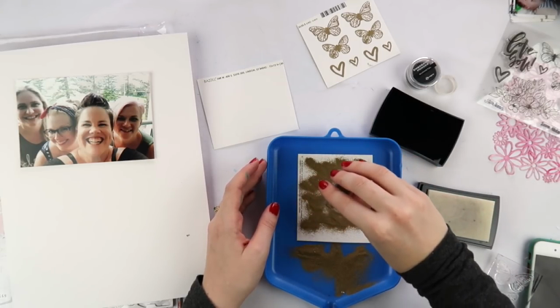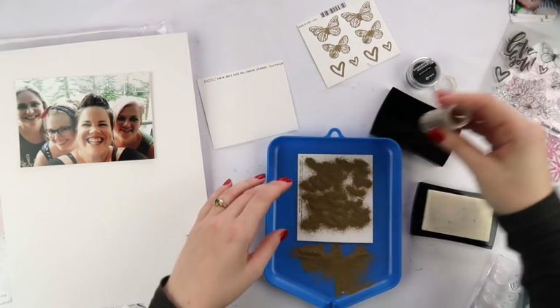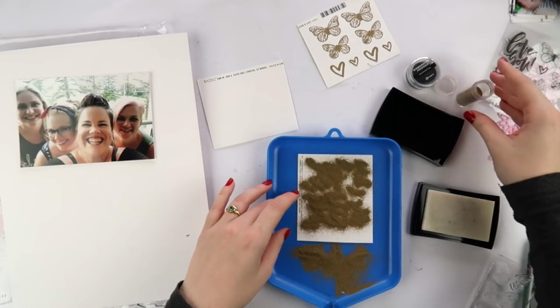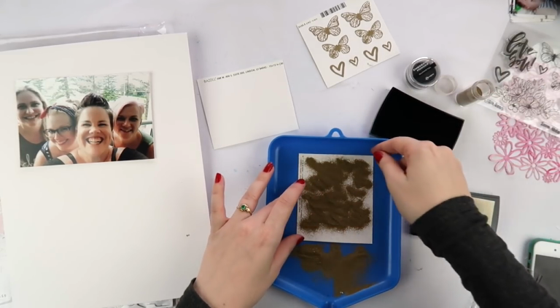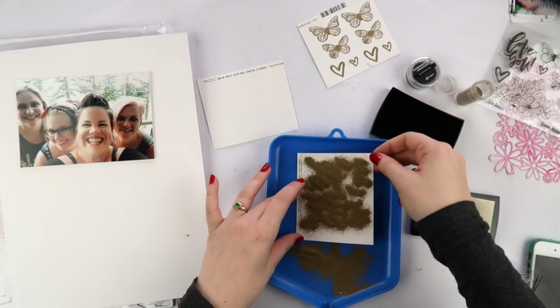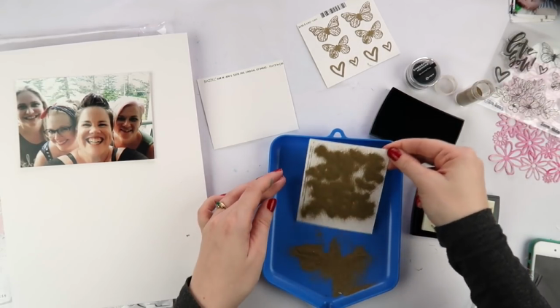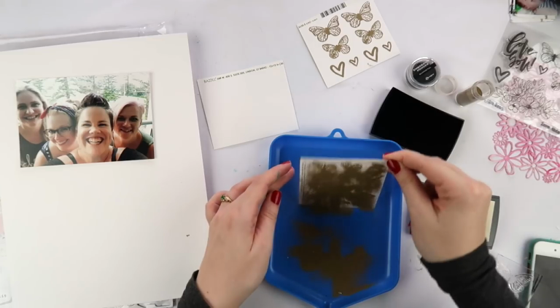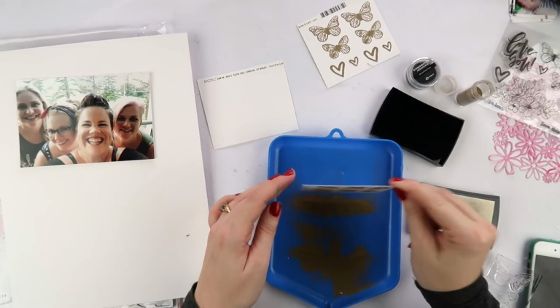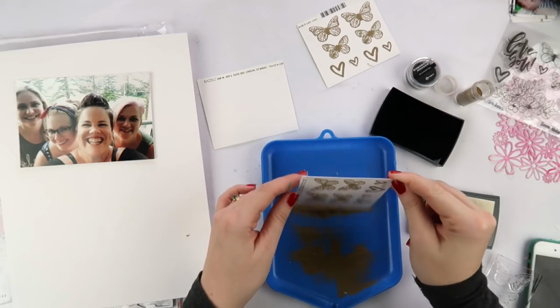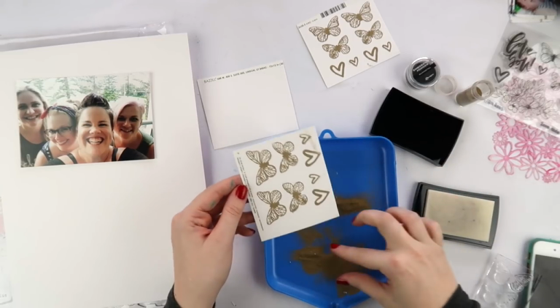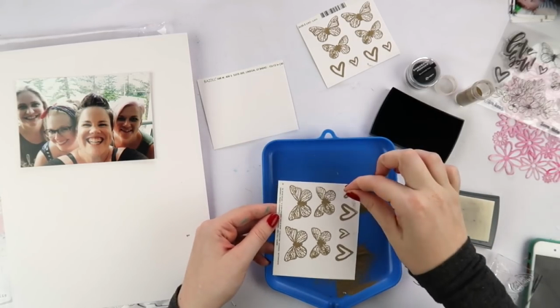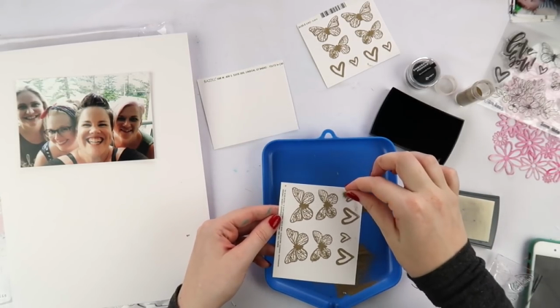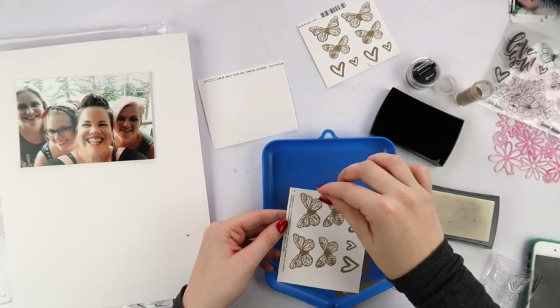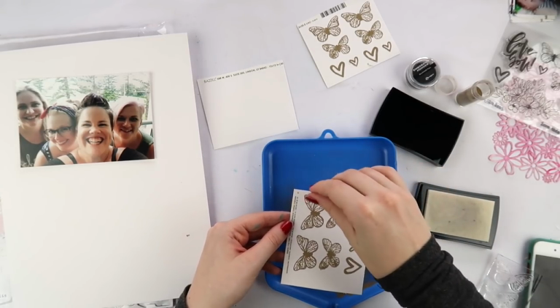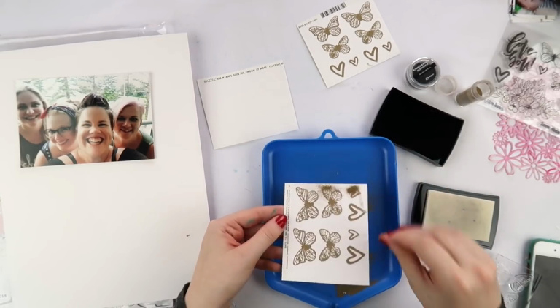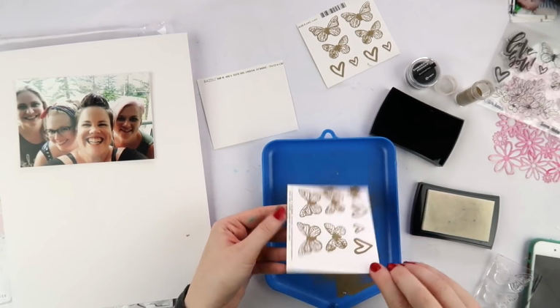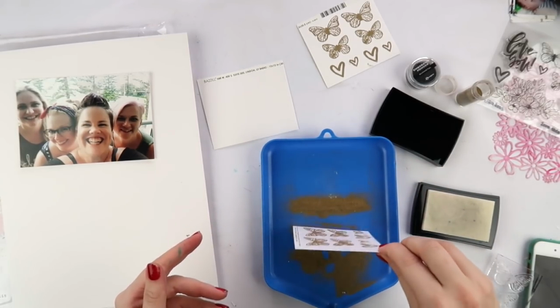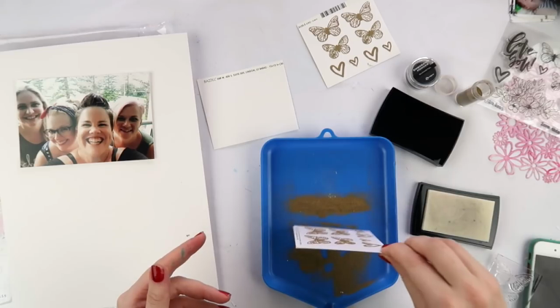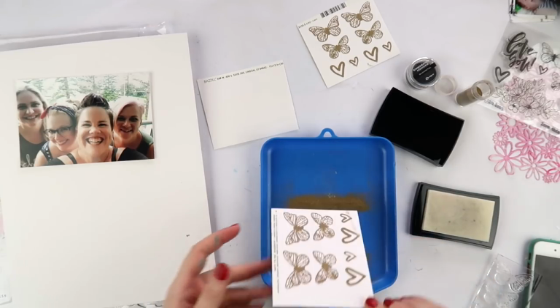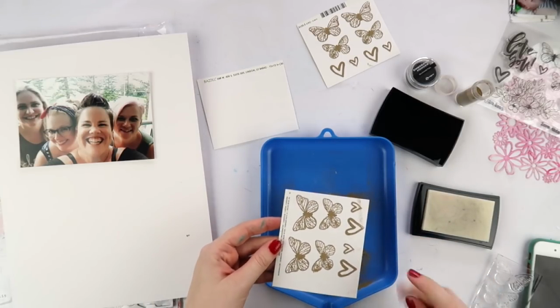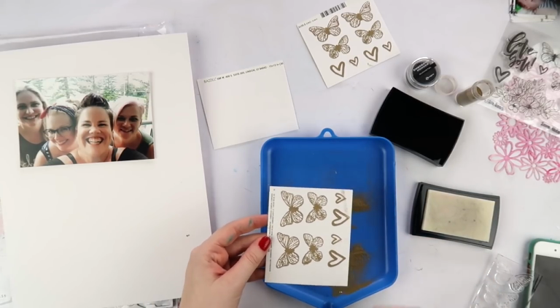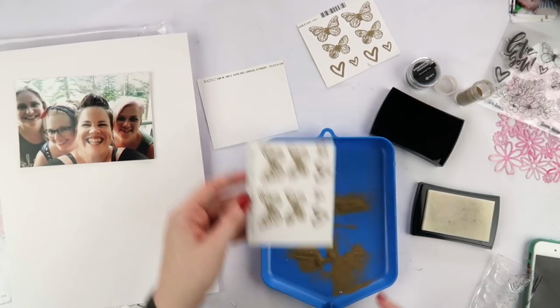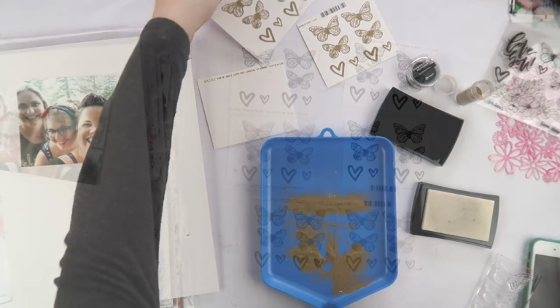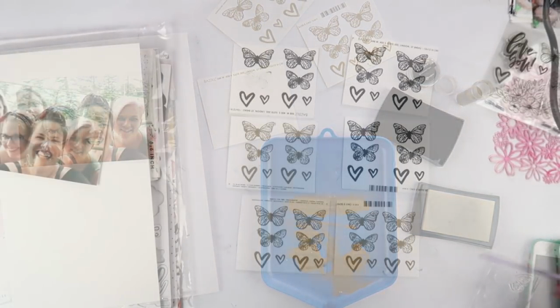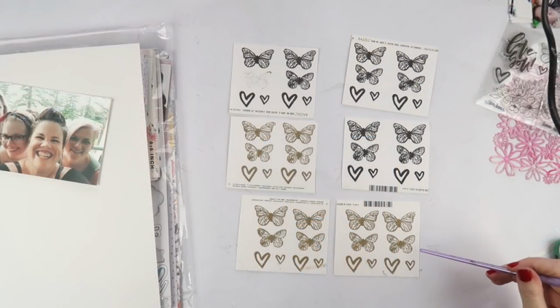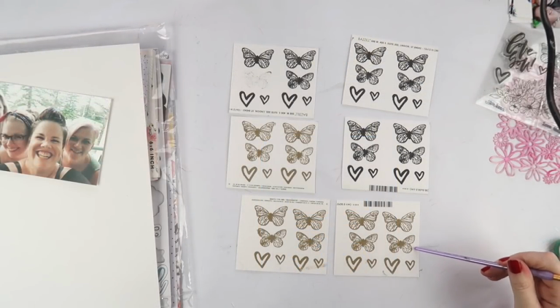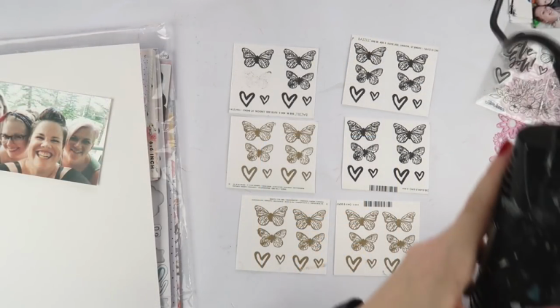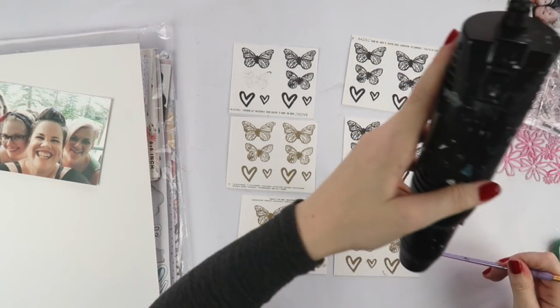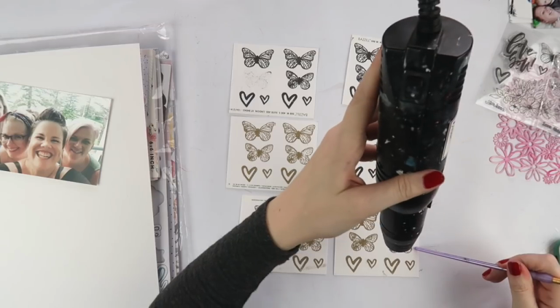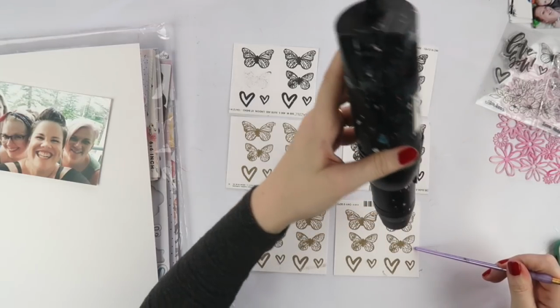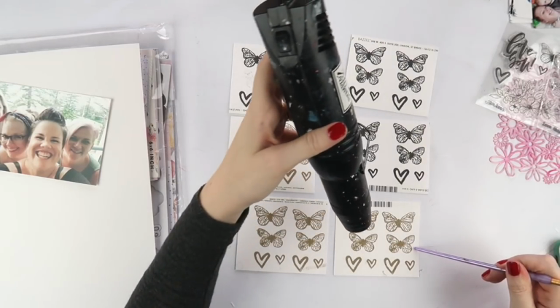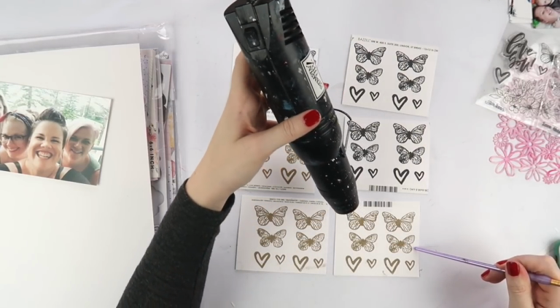I've got these beautiful winged creatures for another project soon. I'm using the stamp set from the More Than Words collection from Coco Vanilla, and I'm also using some of the papers and other goodies from Coco Vanilla today as well.